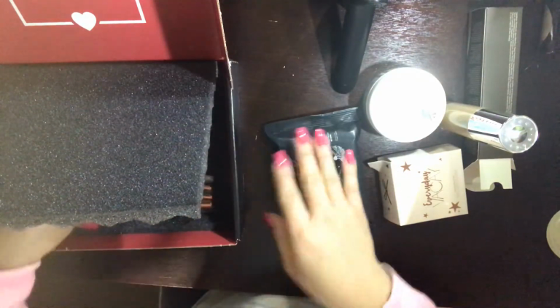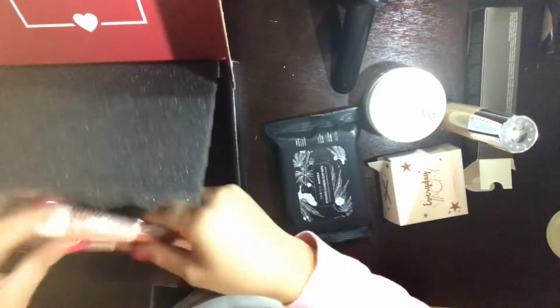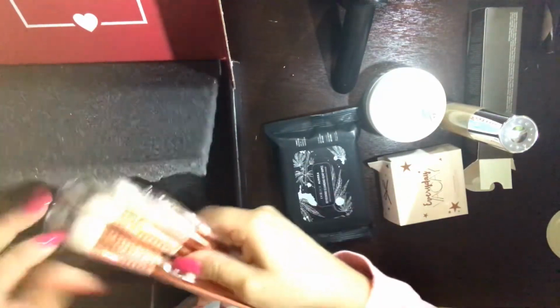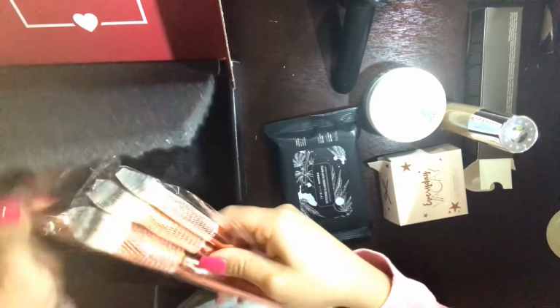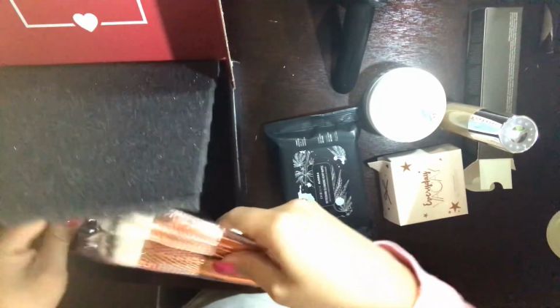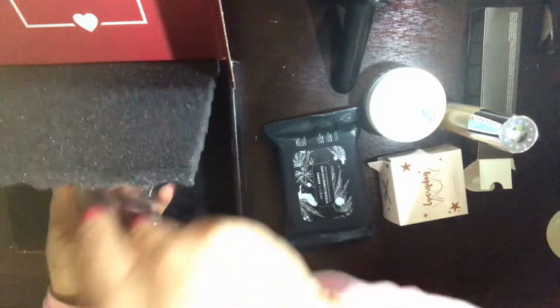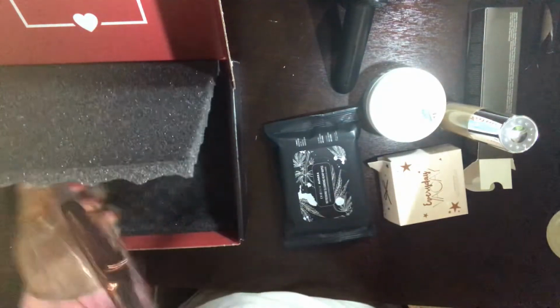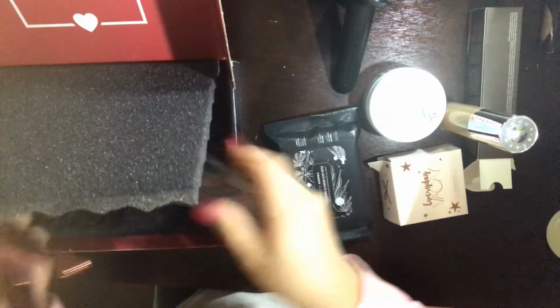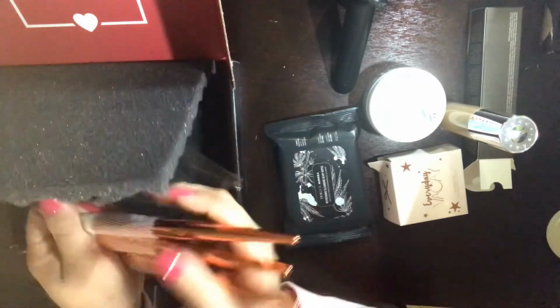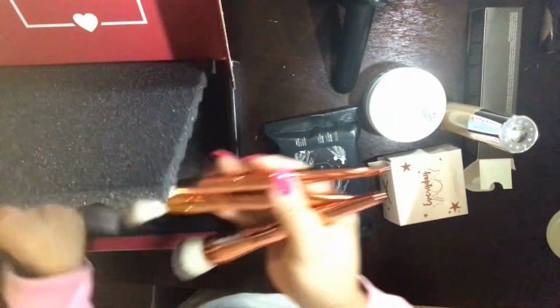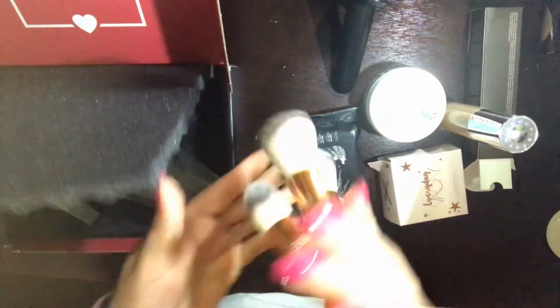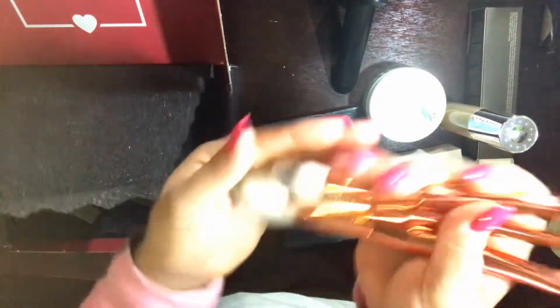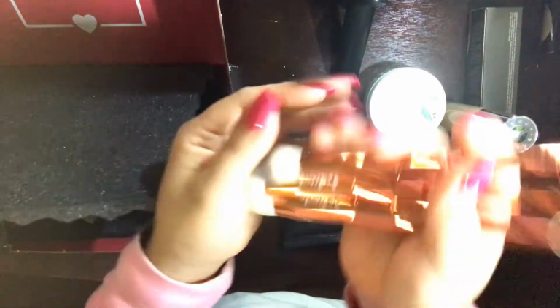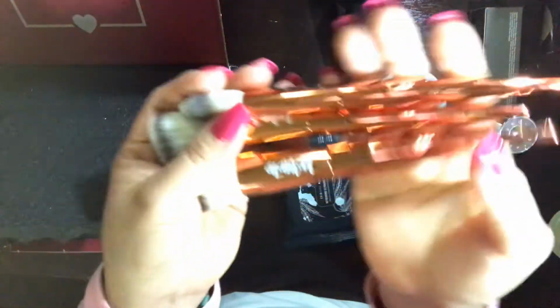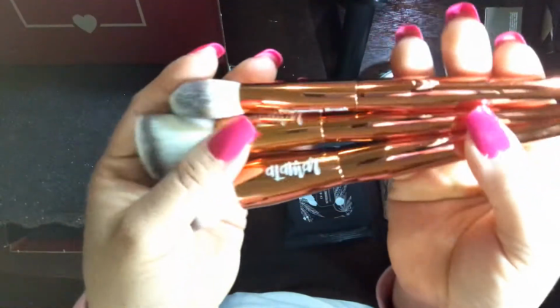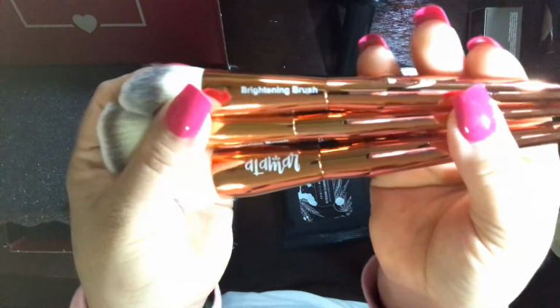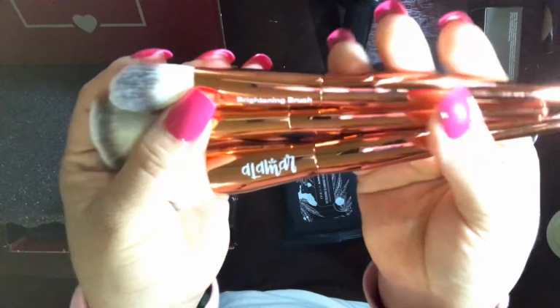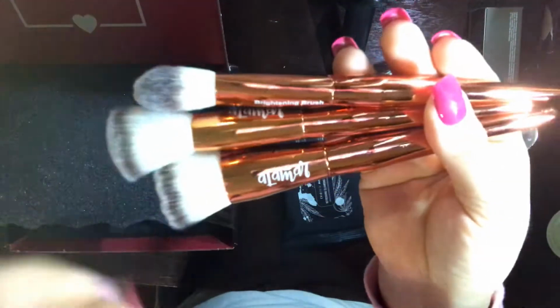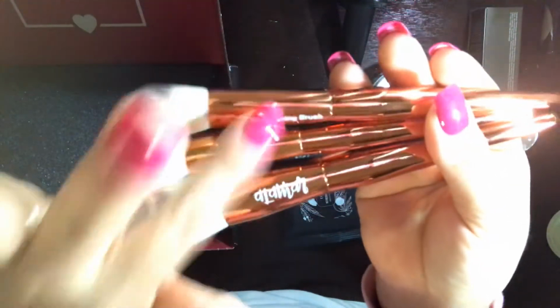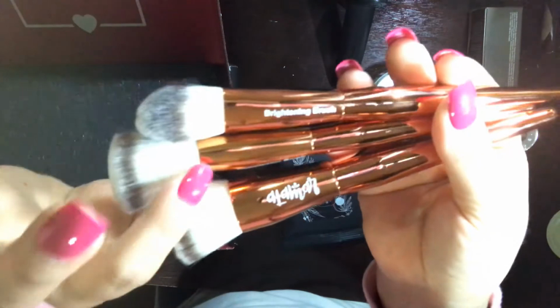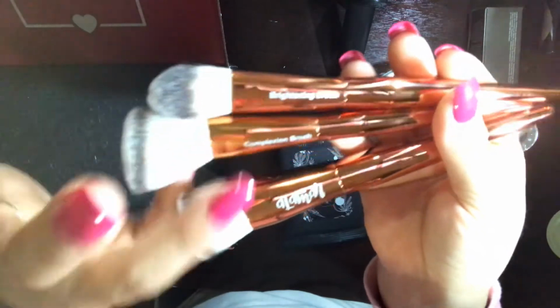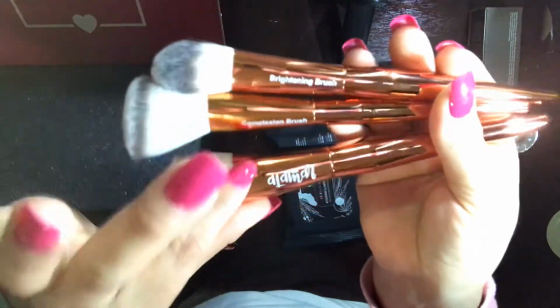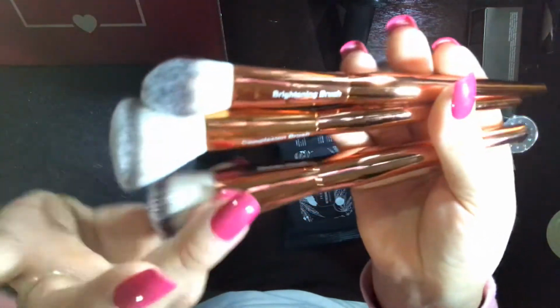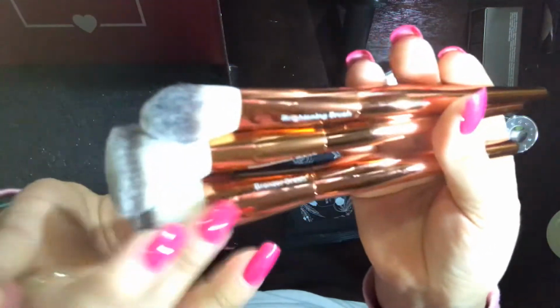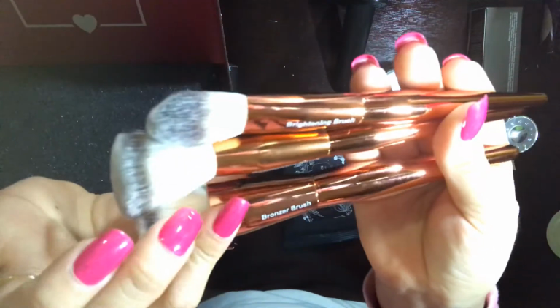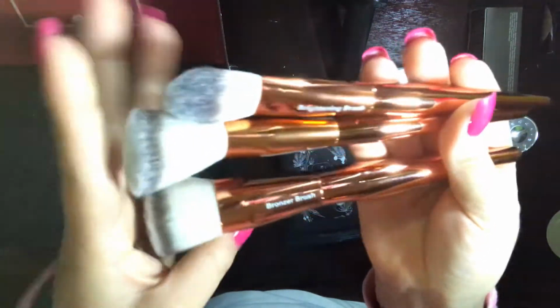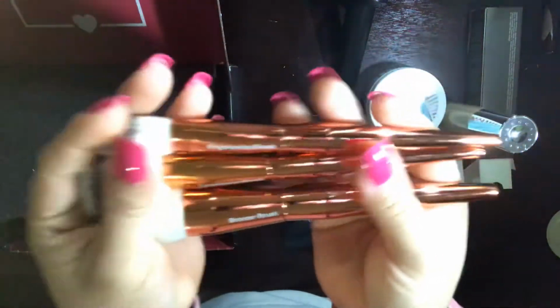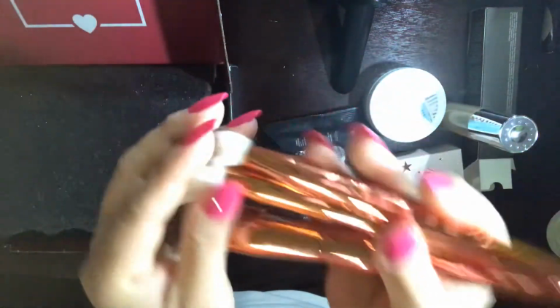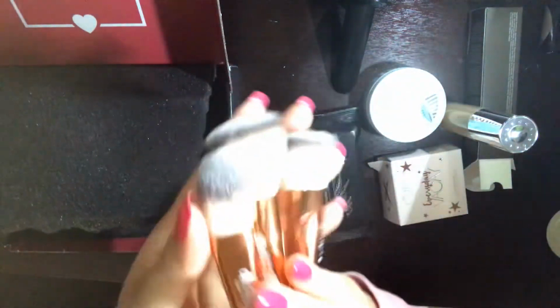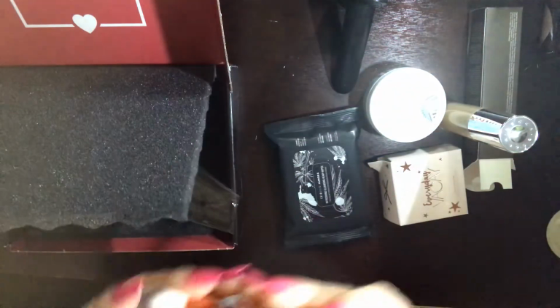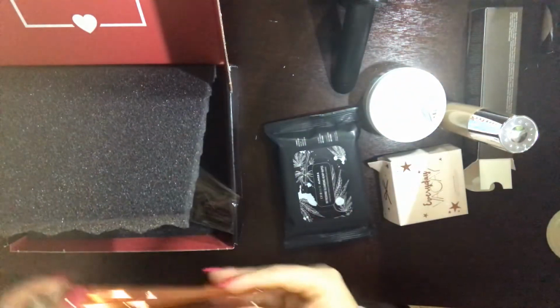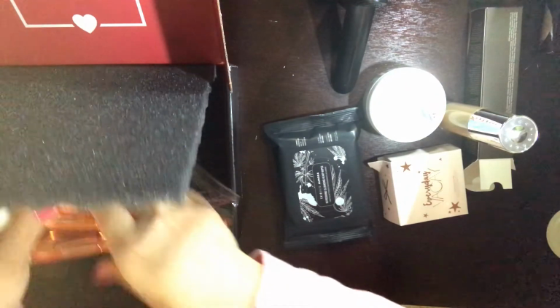The last item in my box is the trio brush set, which are super soft and super cute. I have the brightening brush, the complexion brush, and the bronzer brush. These retail for $36.